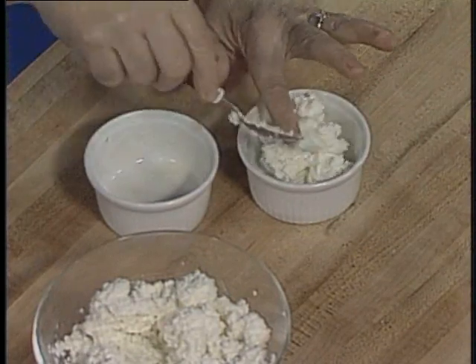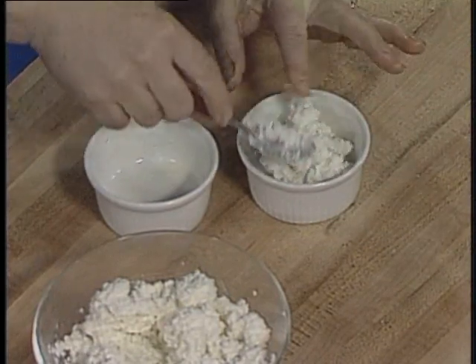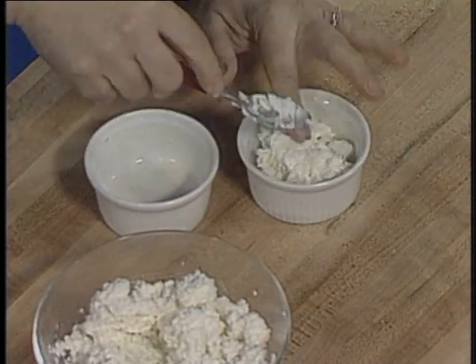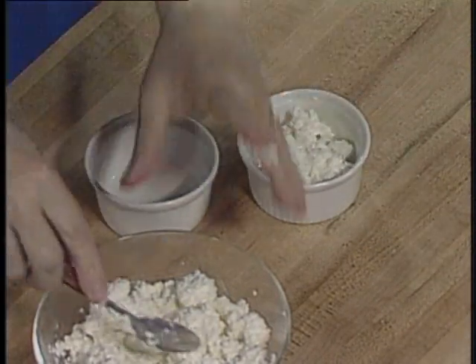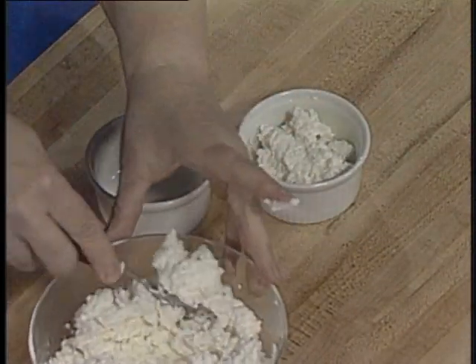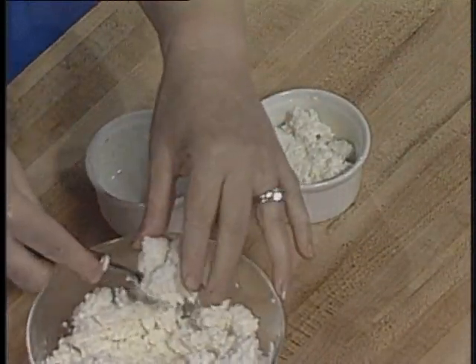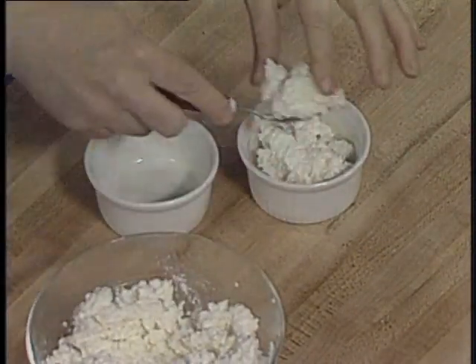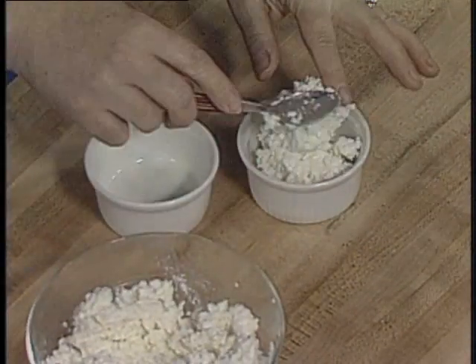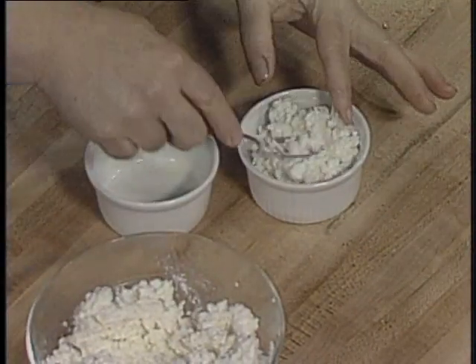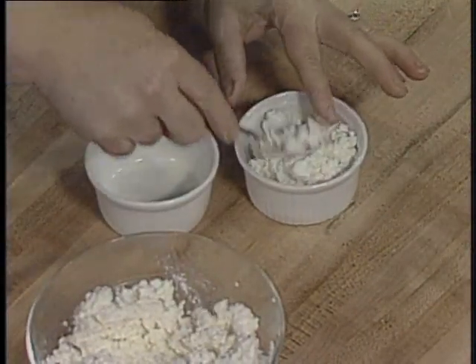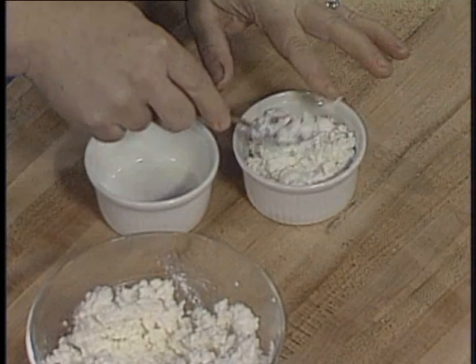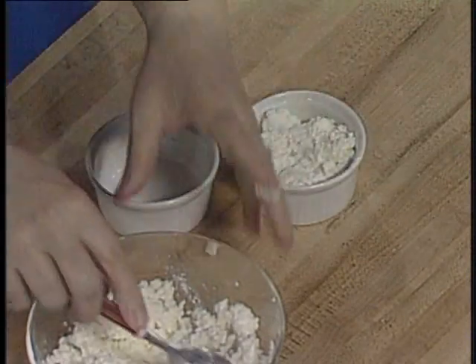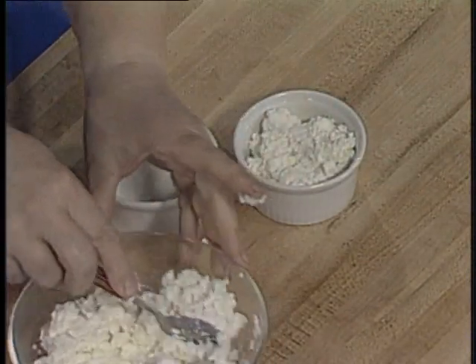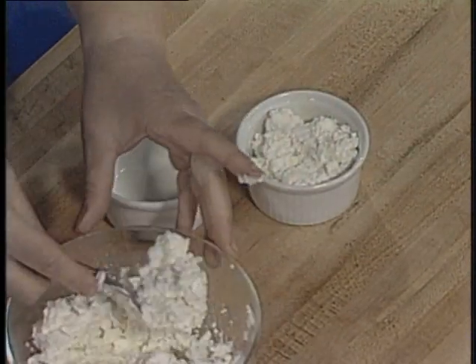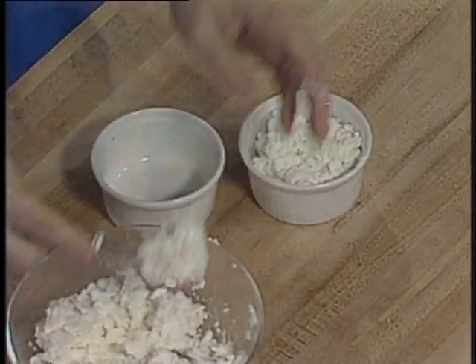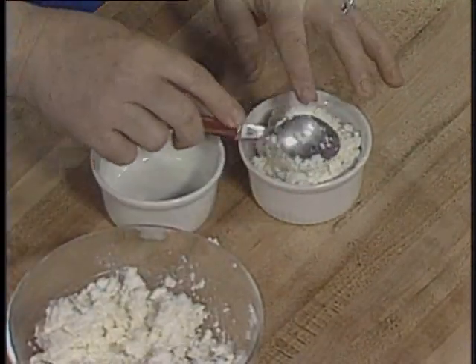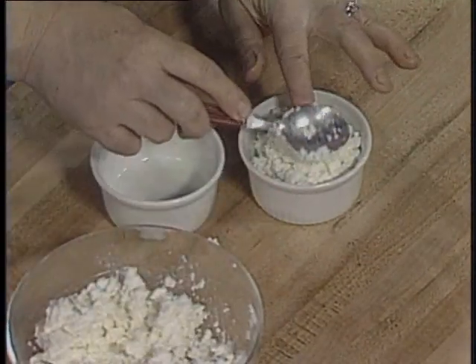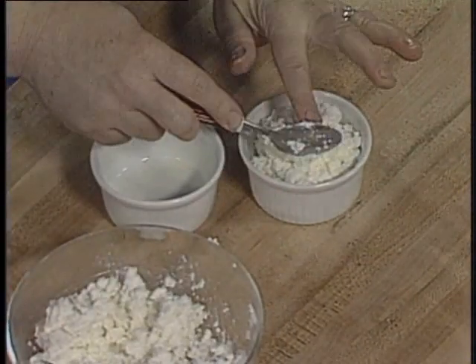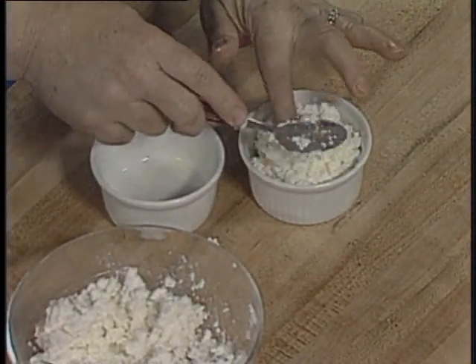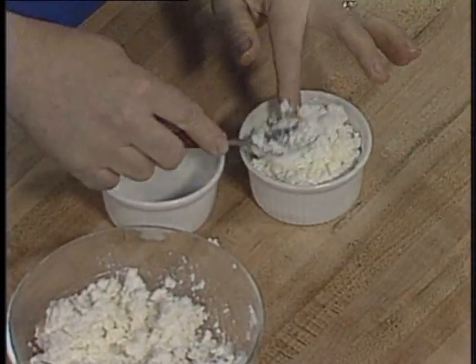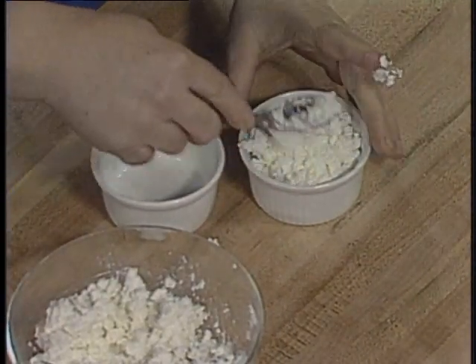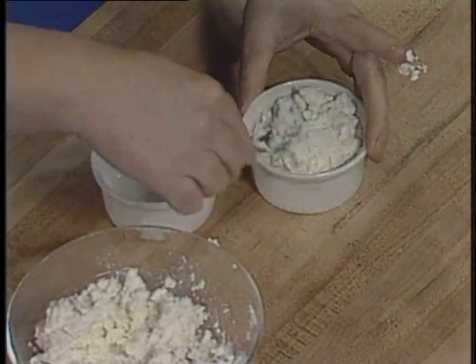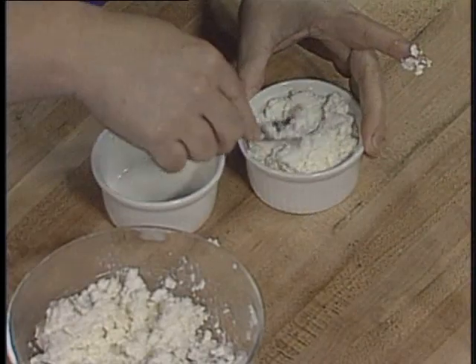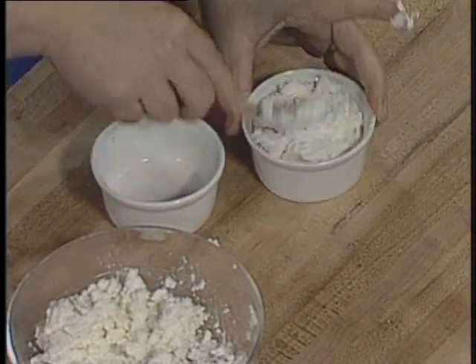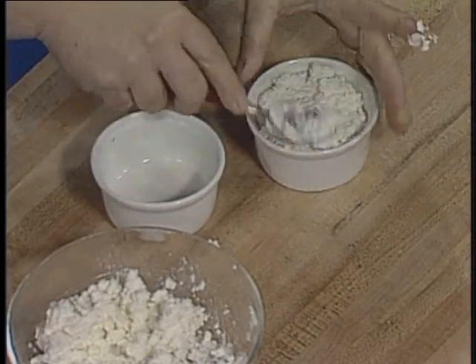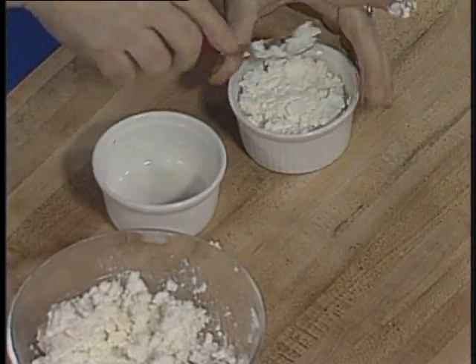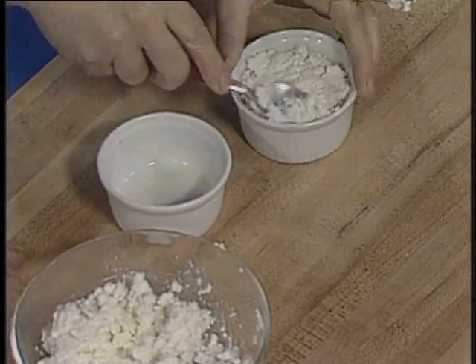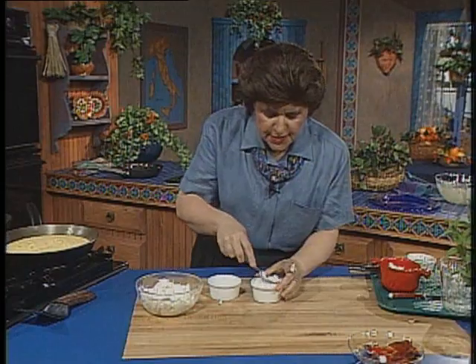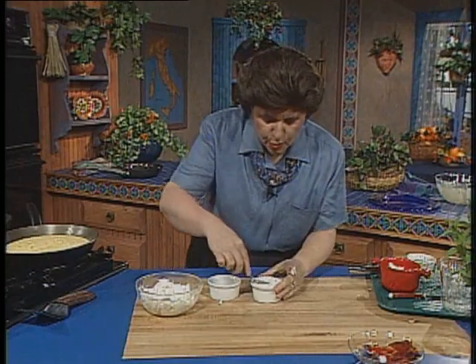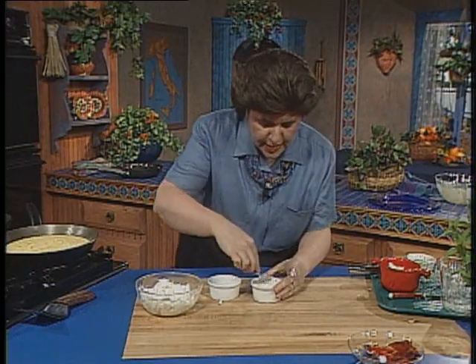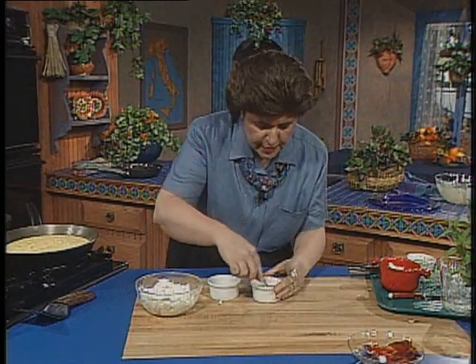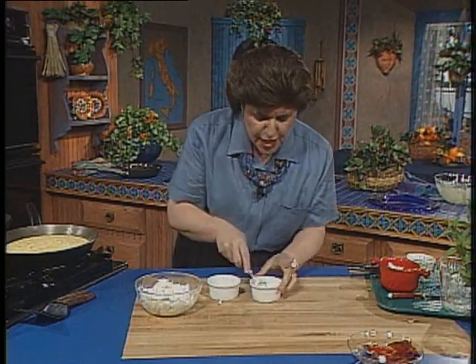I'm going to do the same thing, but to keep it just a little neater. You can see how dry this fresh cow's milk ricotta cheese is — I'm putting it in just a little mold, like this, just to help keep the shape.